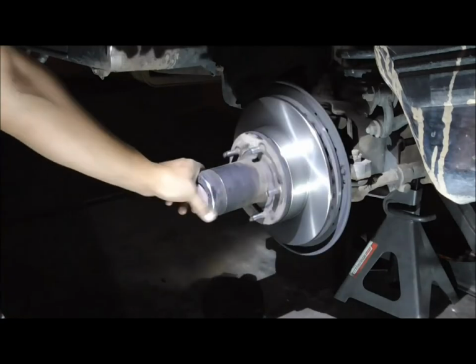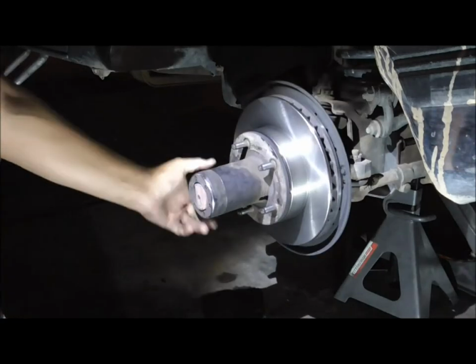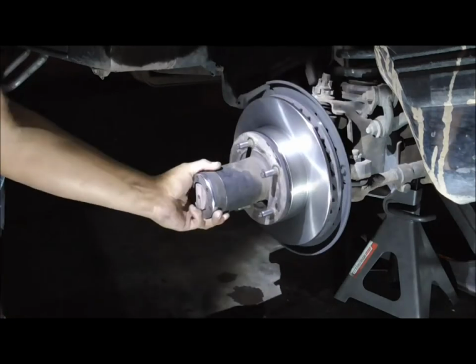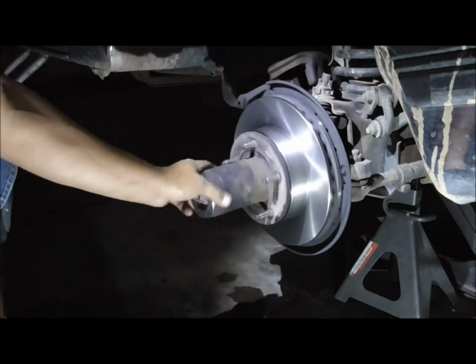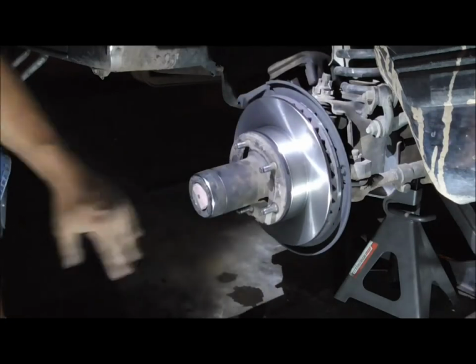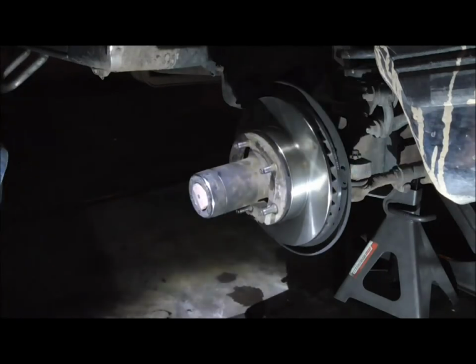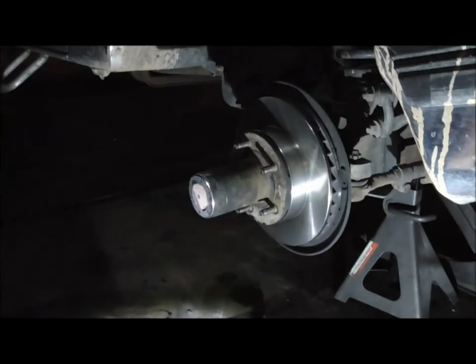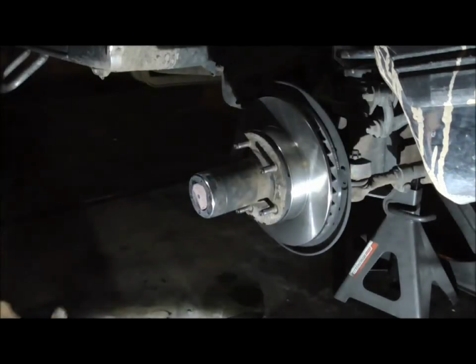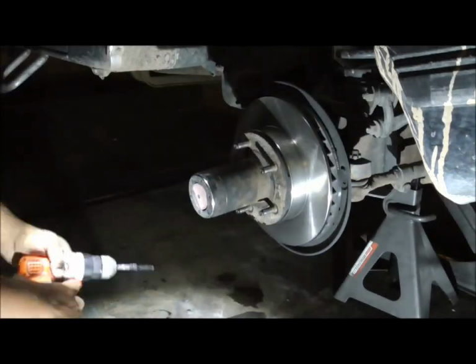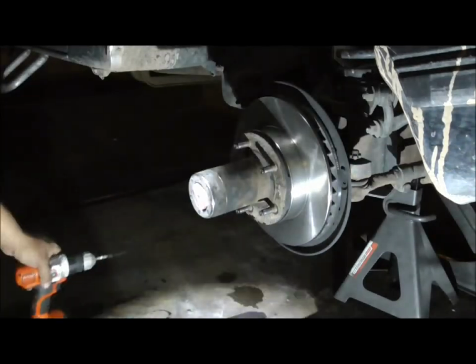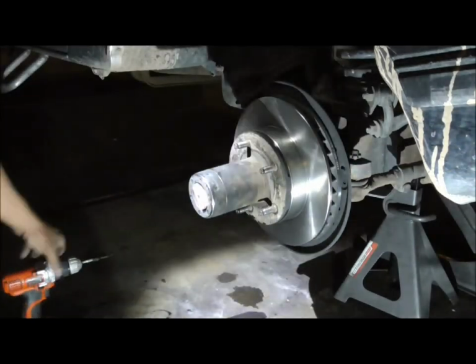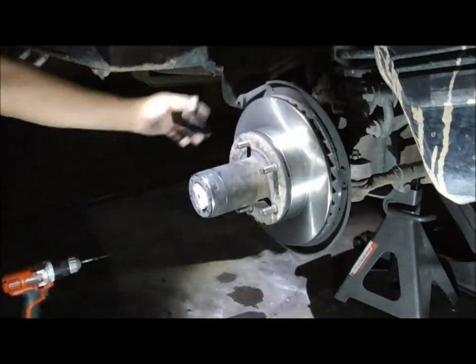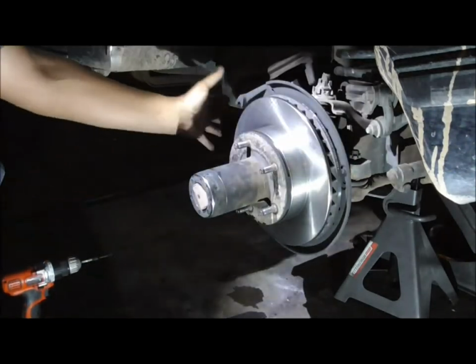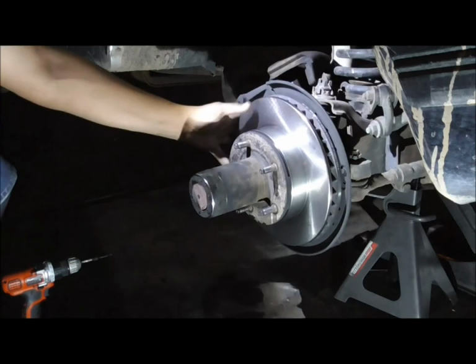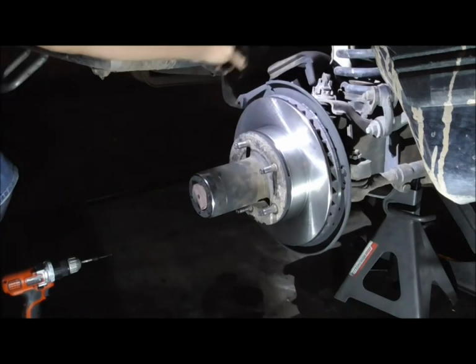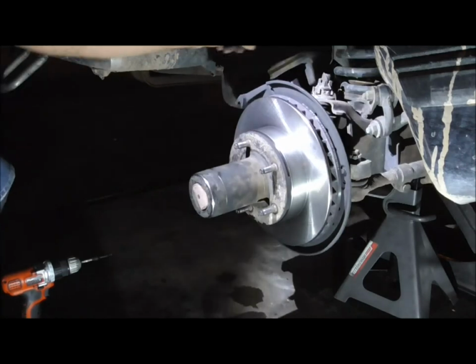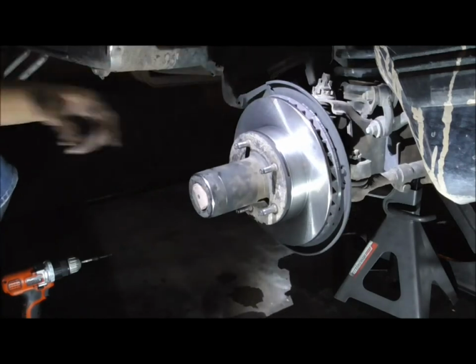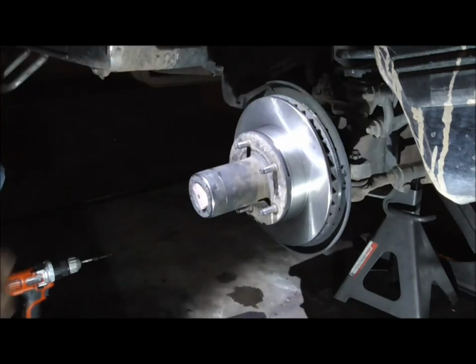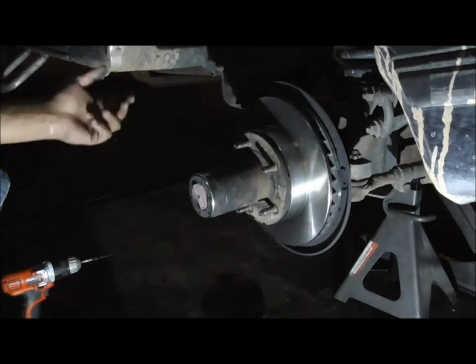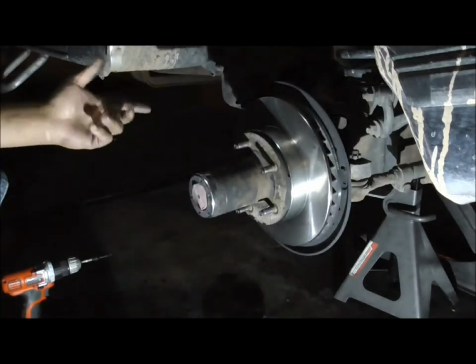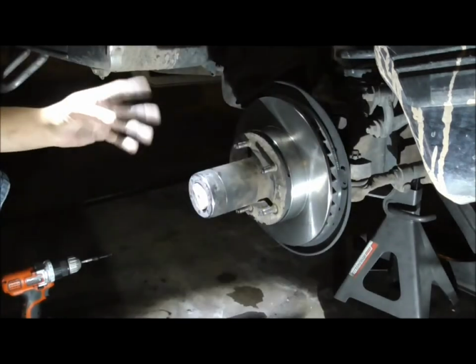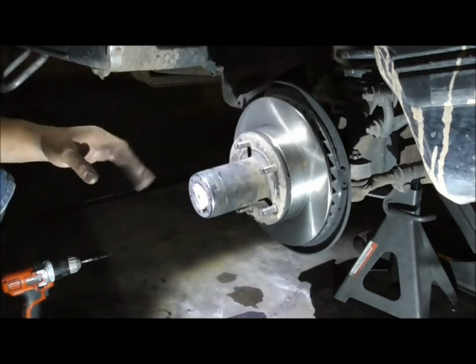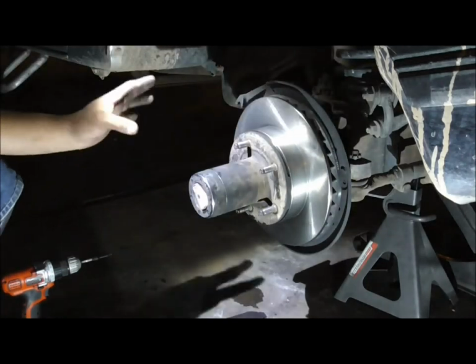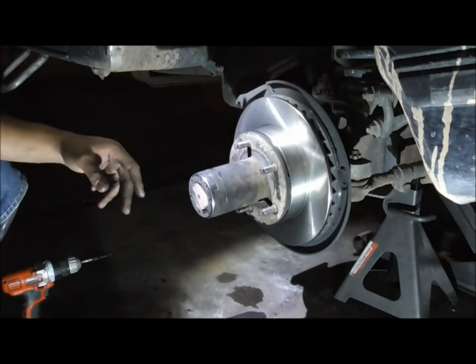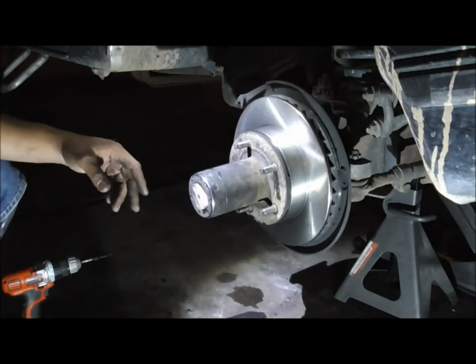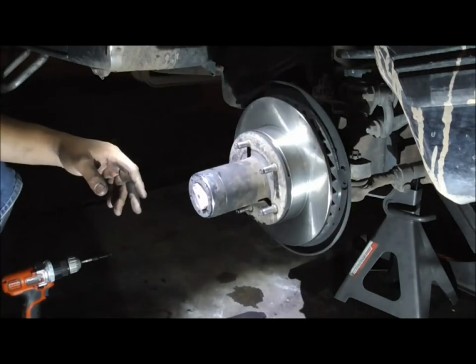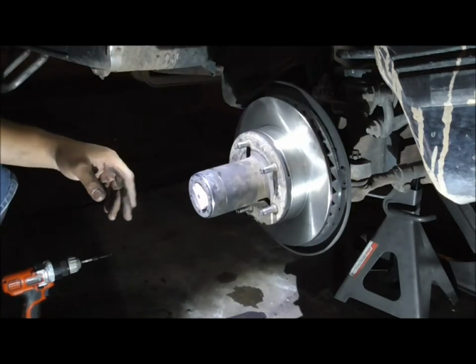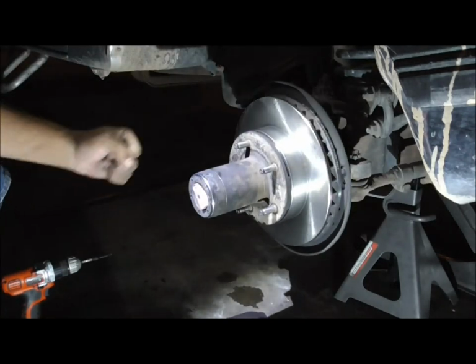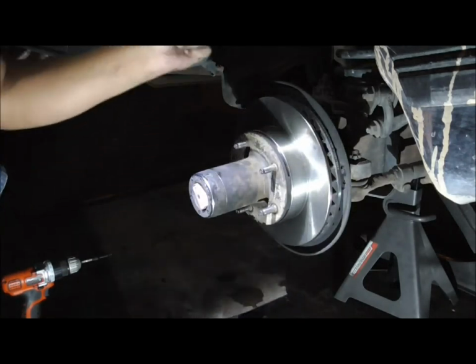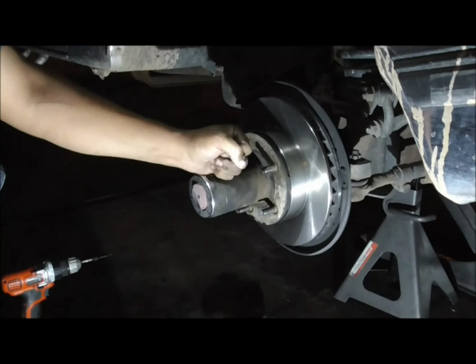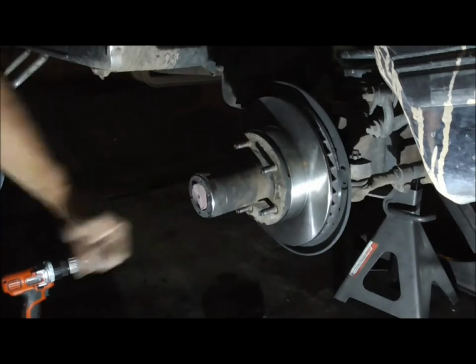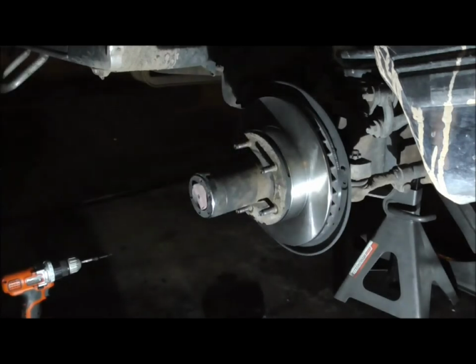So that's it. Now I'm going to put the brake on — the caliper back on, the brake pads, and the caliper — then put the rim back on and we're done.